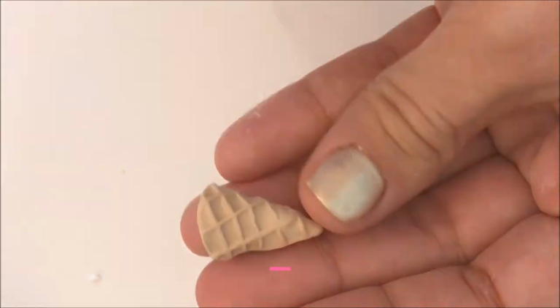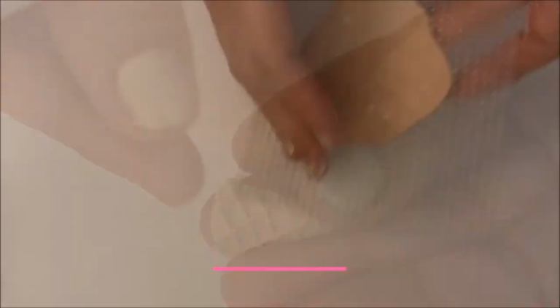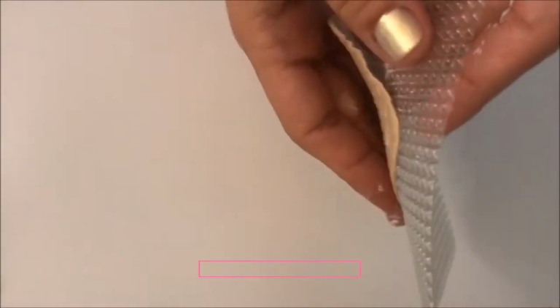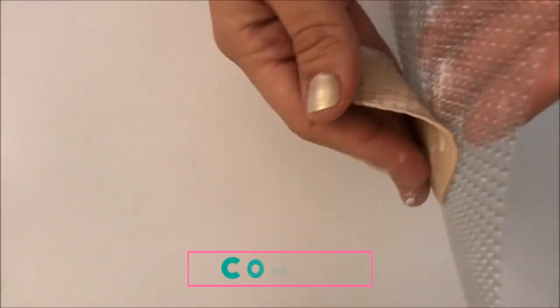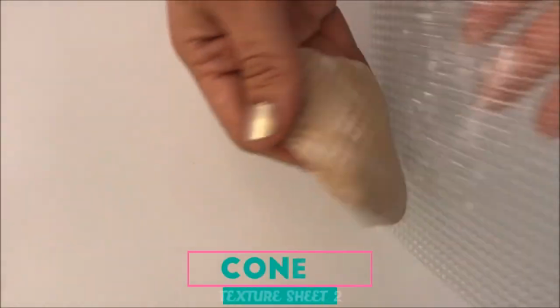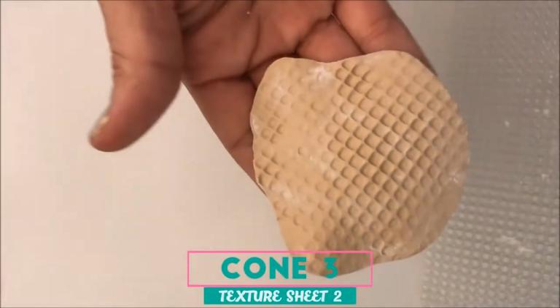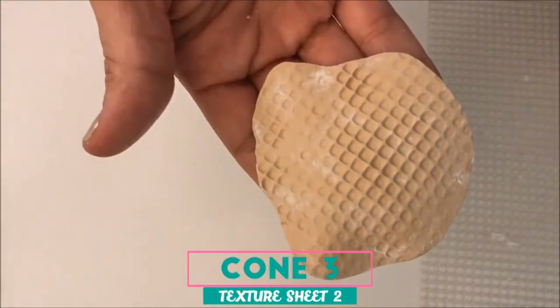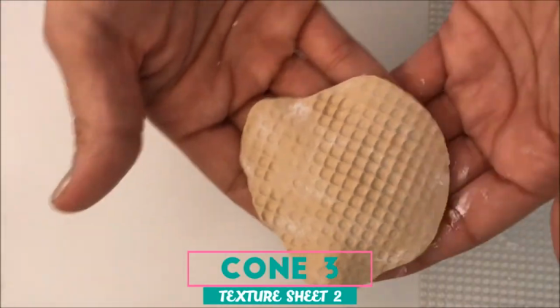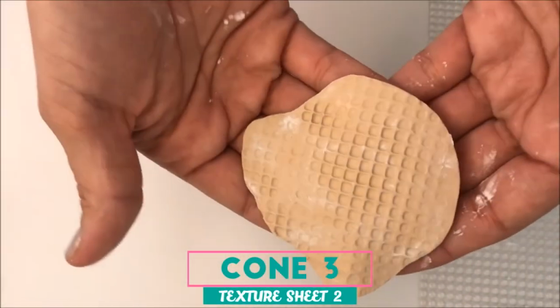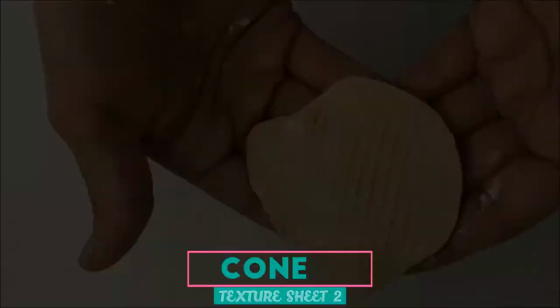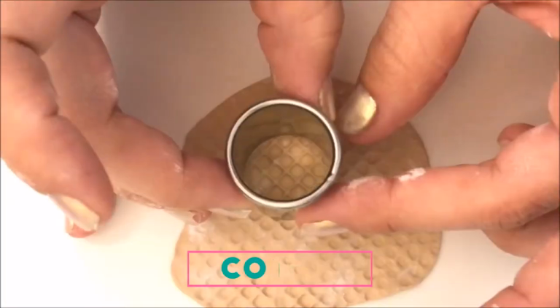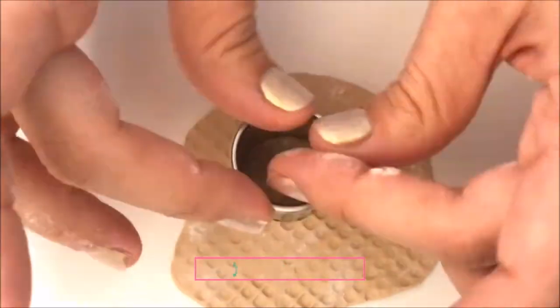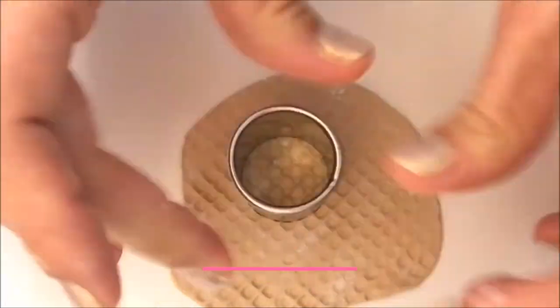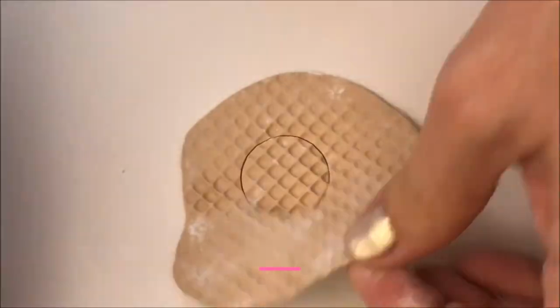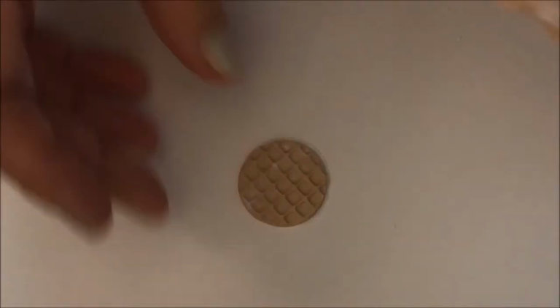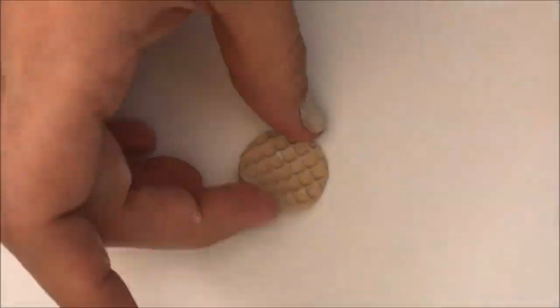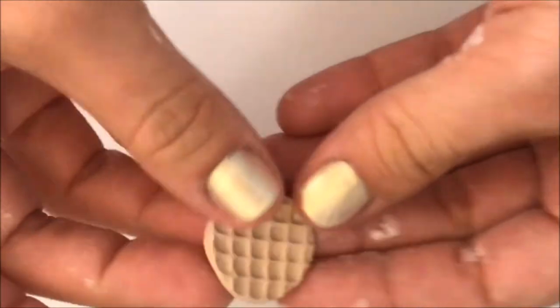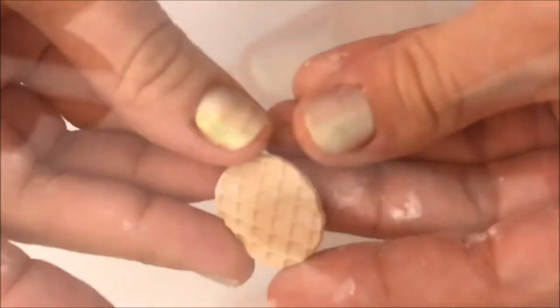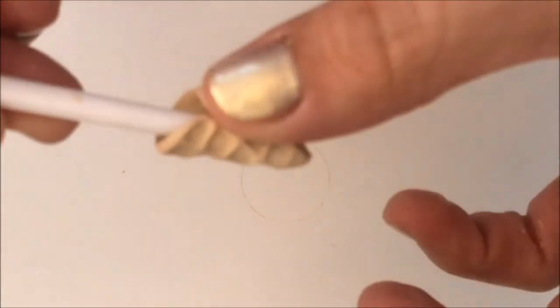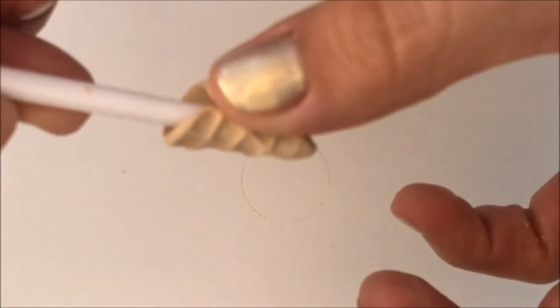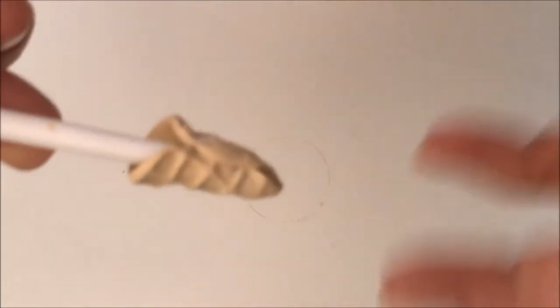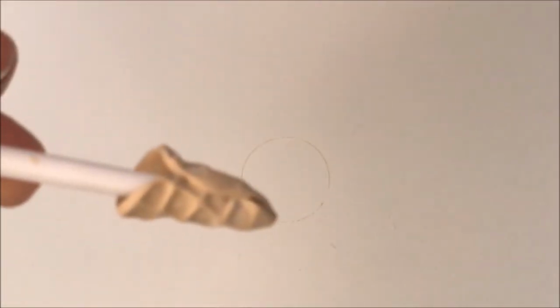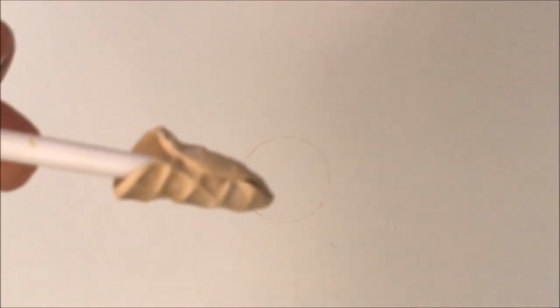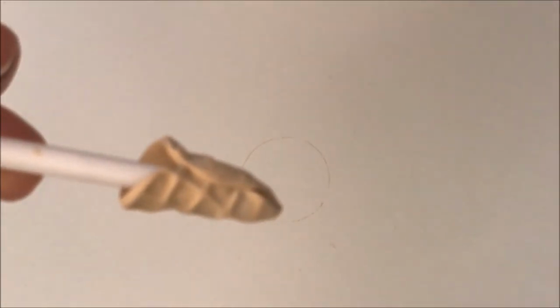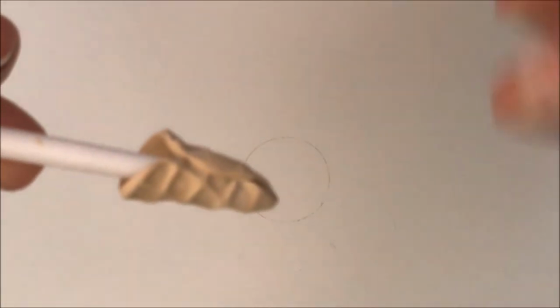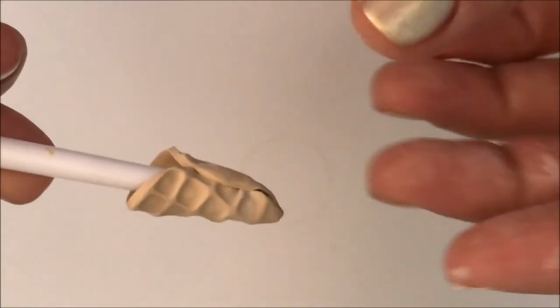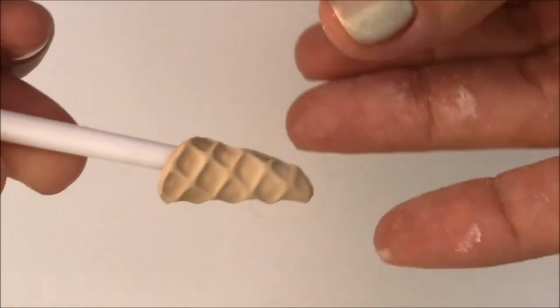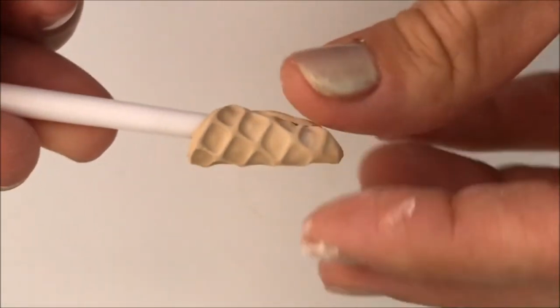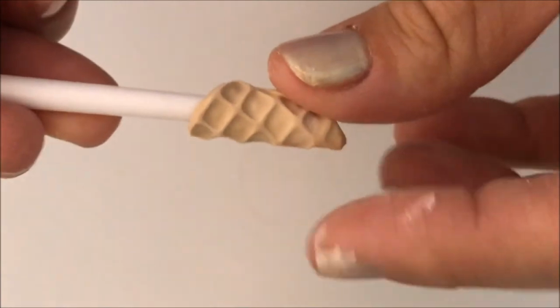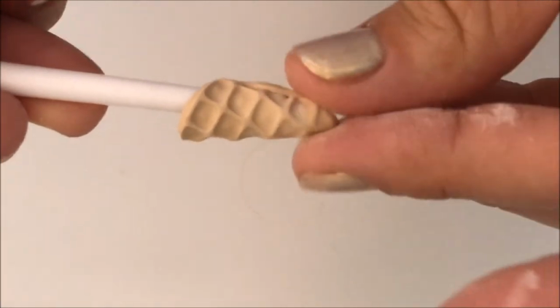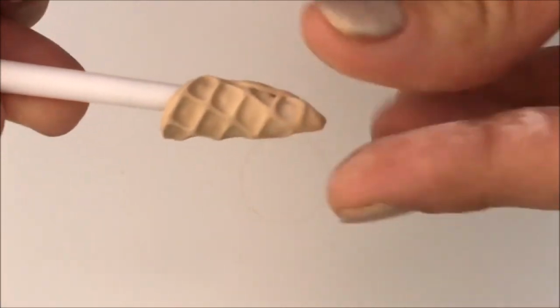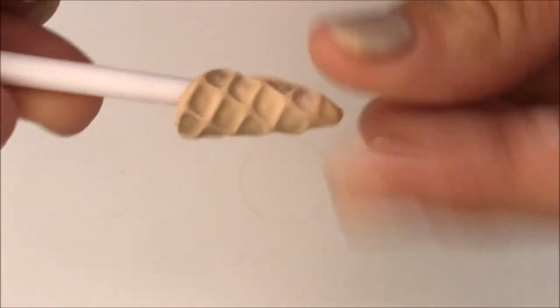For the third cone, I'm doing the same as before but I'm using my other texture sheet. I also cut a circle and then twisted it to give it this very nice cone shape.